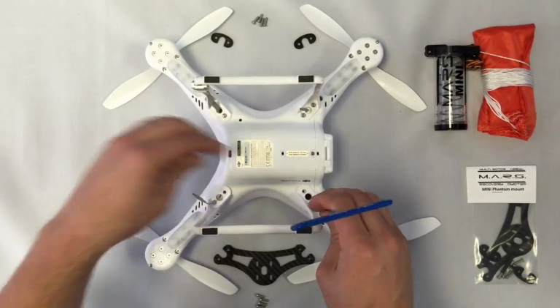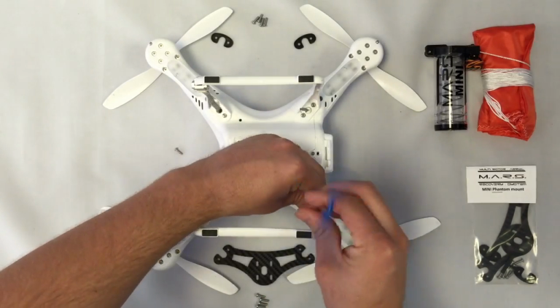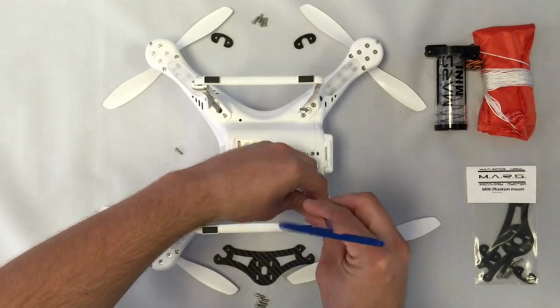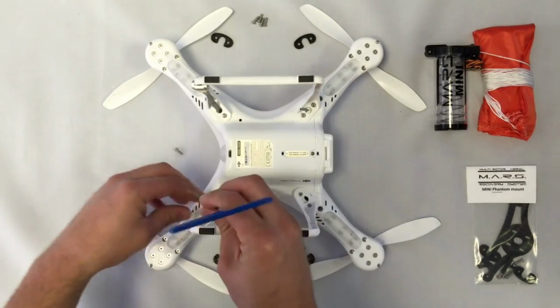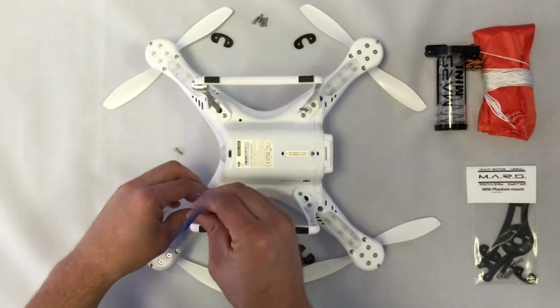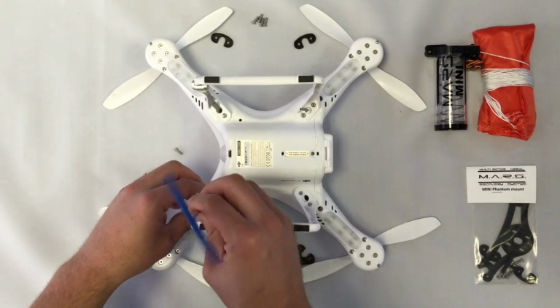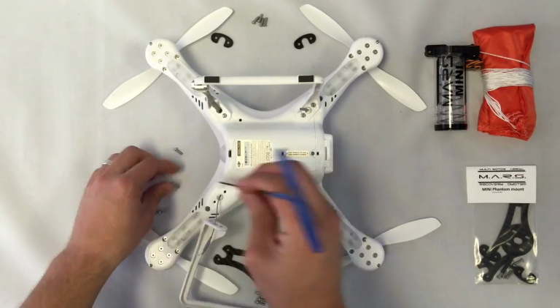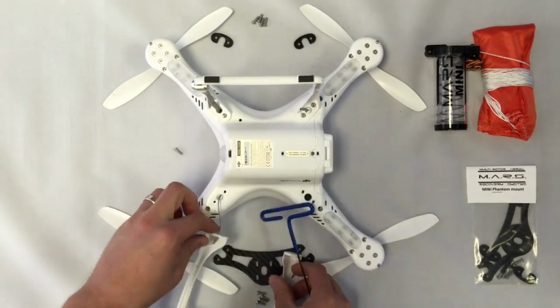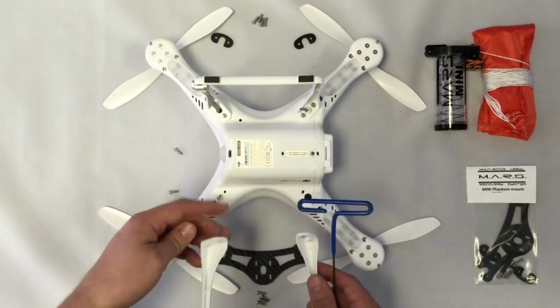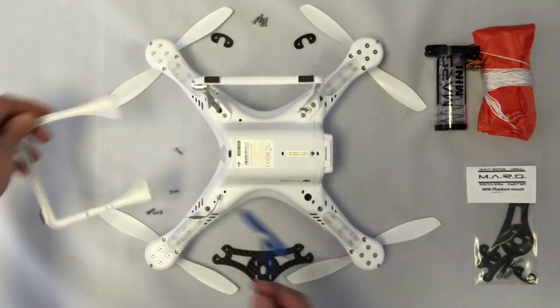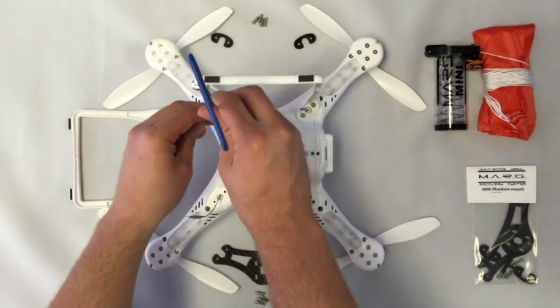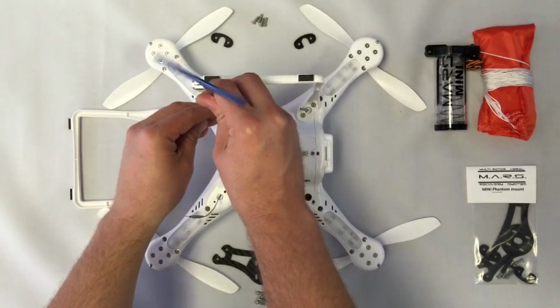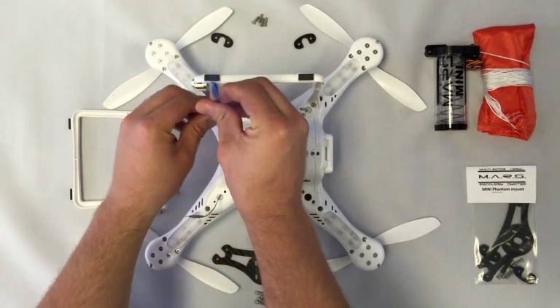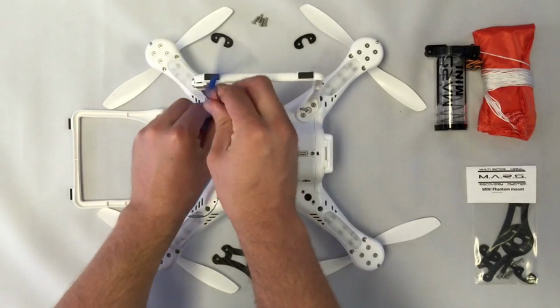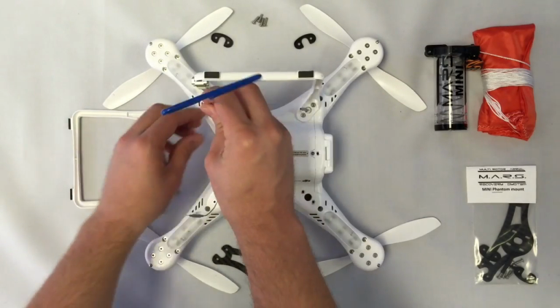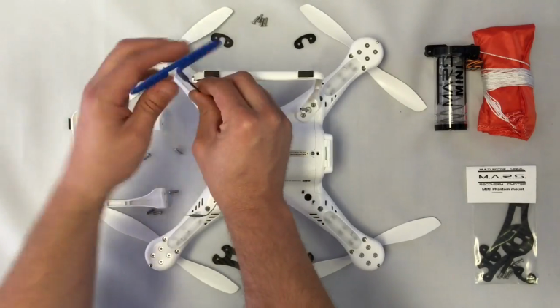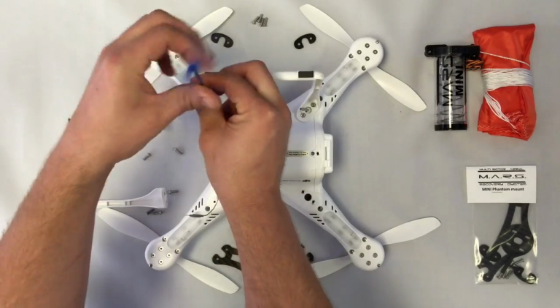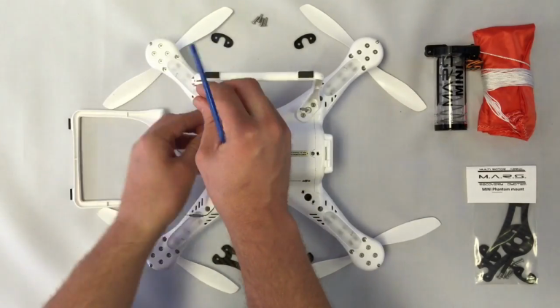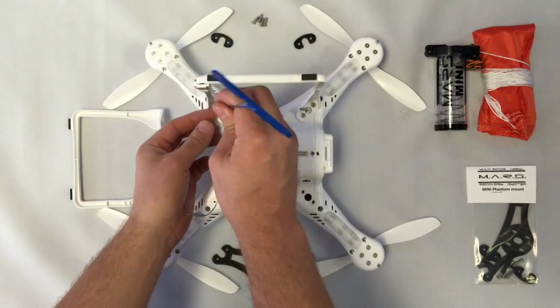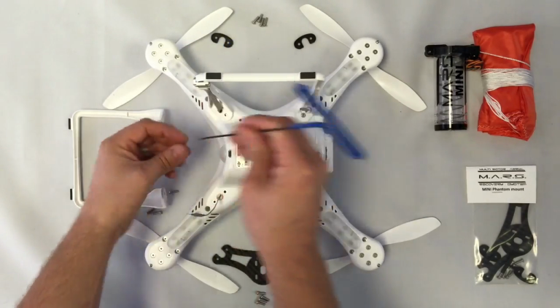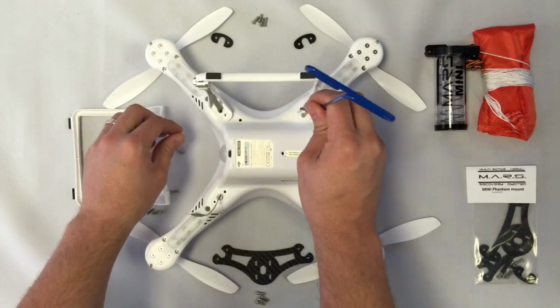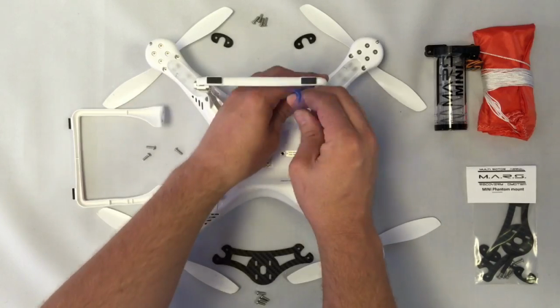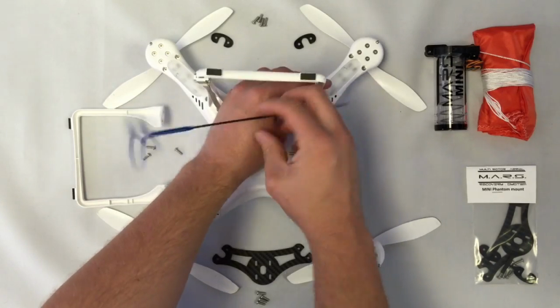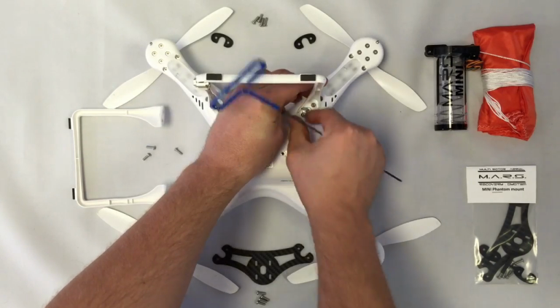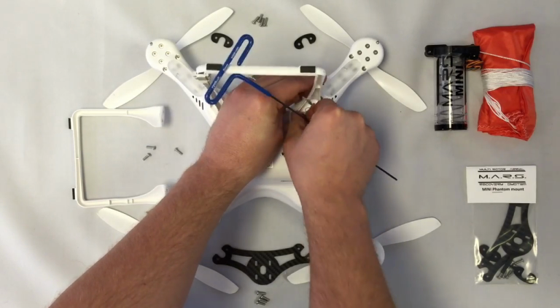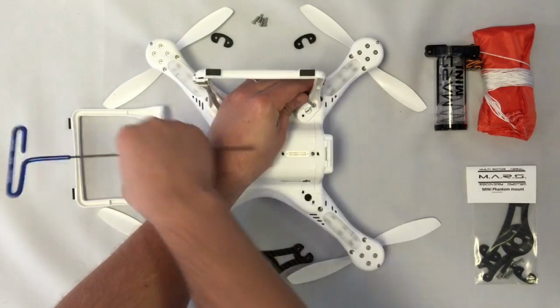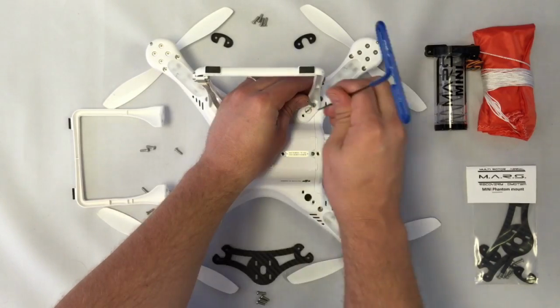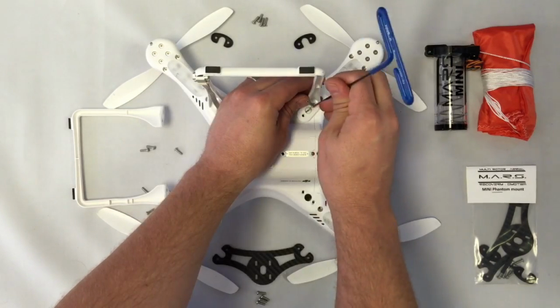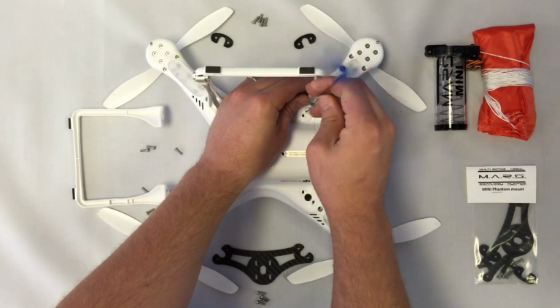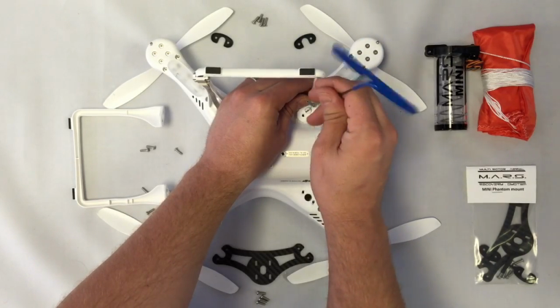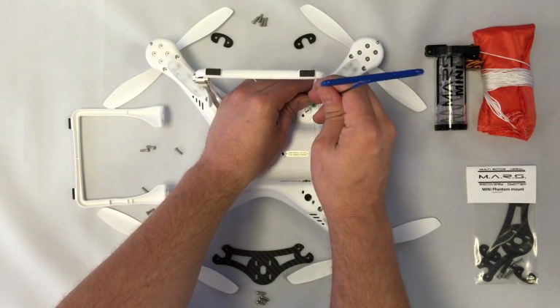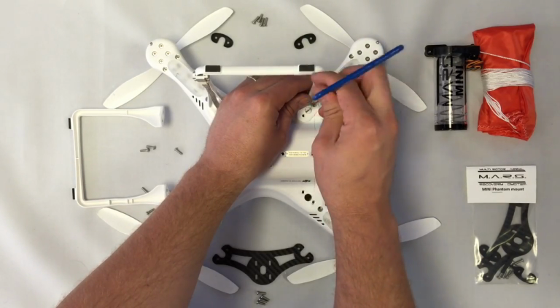First thing we're going to do is remove the 8 bolts that hold the landing gear to the frame. Remember, this only works with the 8 inch props from the DJI Phantom 1, not the 9.4 inch props that come with the Phantom 2. You can still use the Phantom 2 if you want to use the 8 inch props on it.